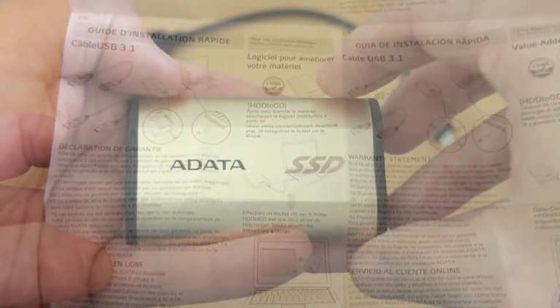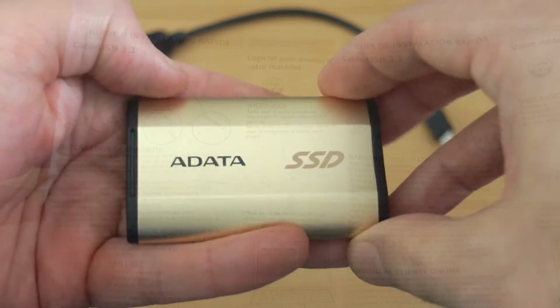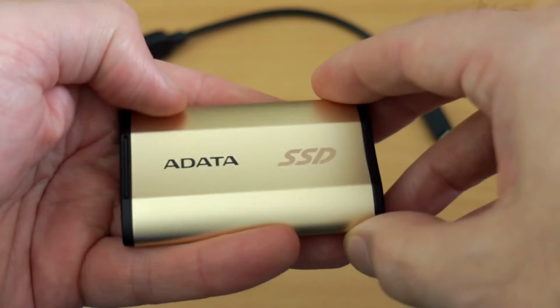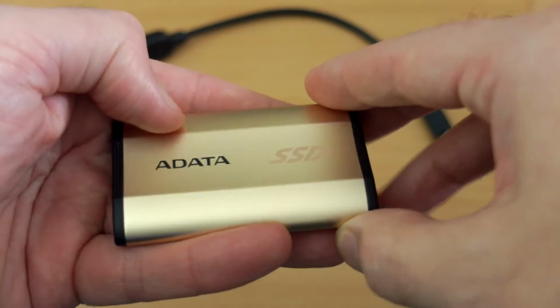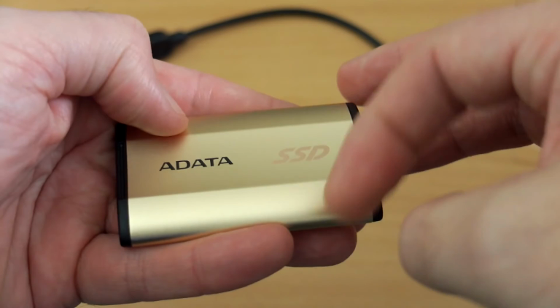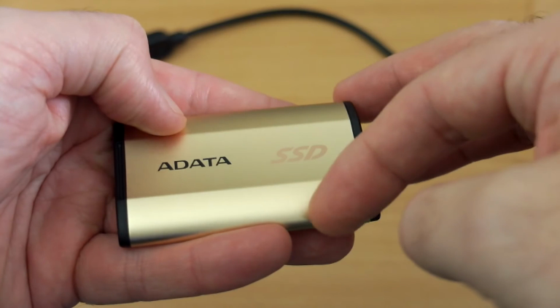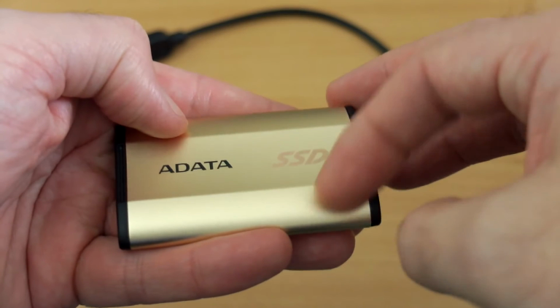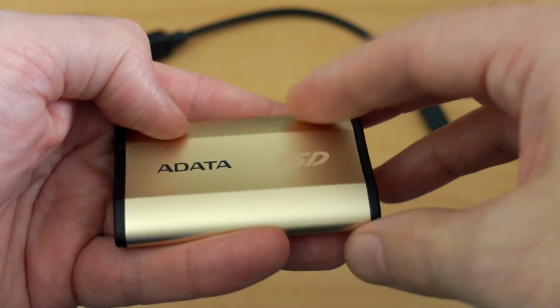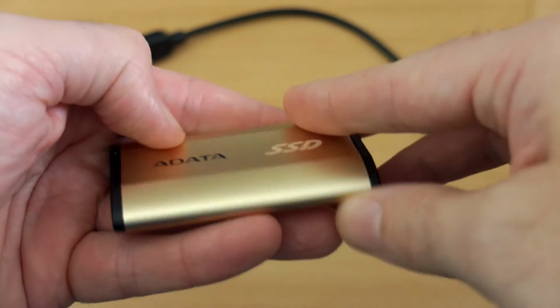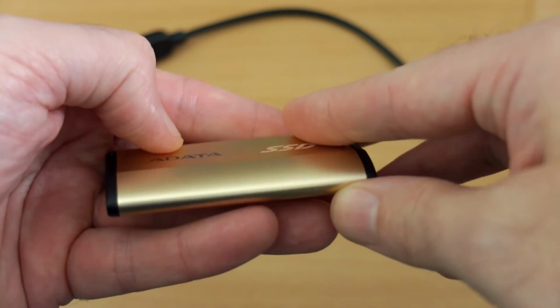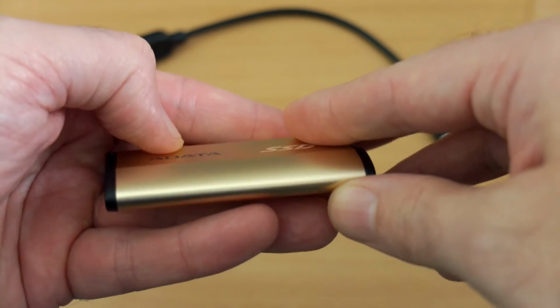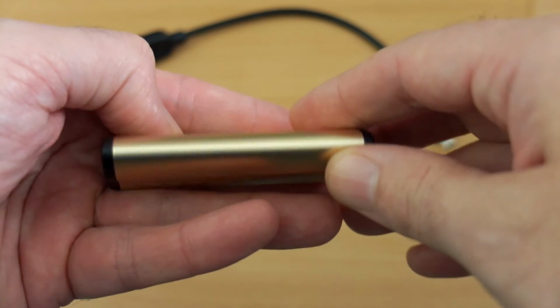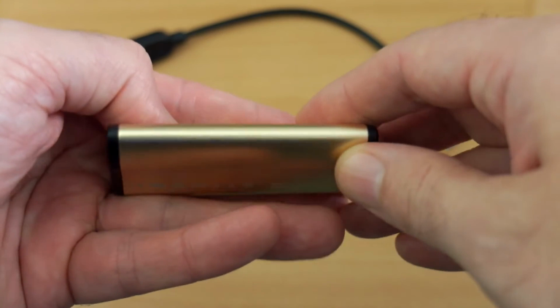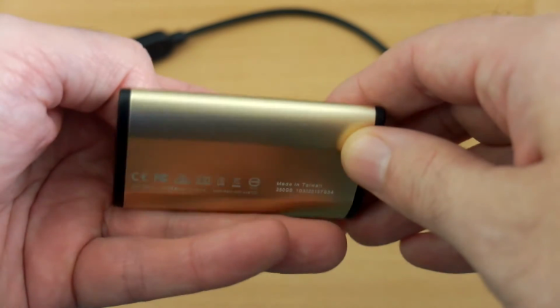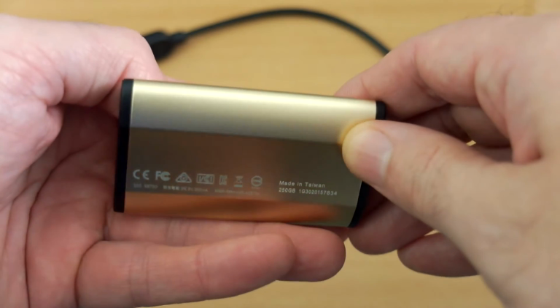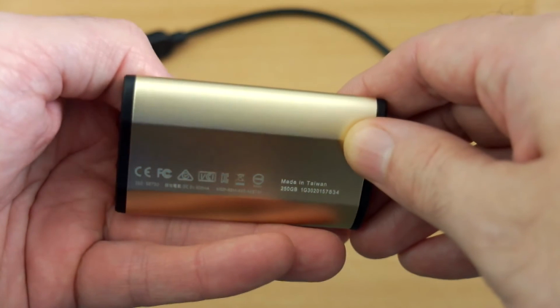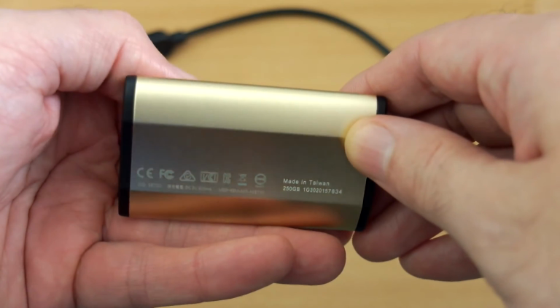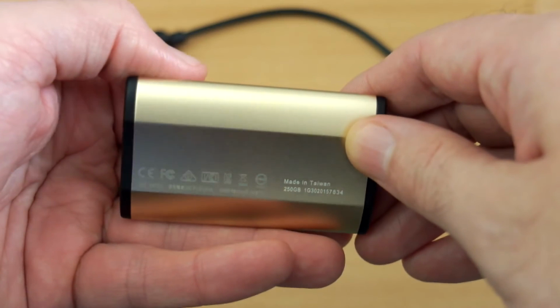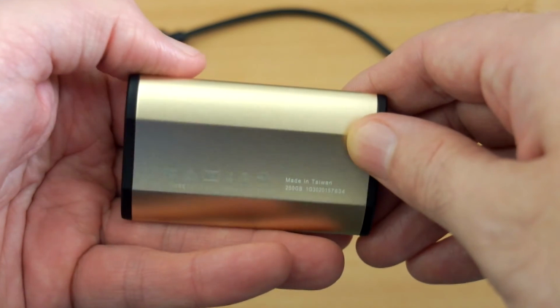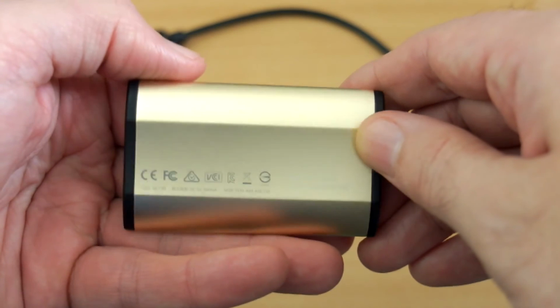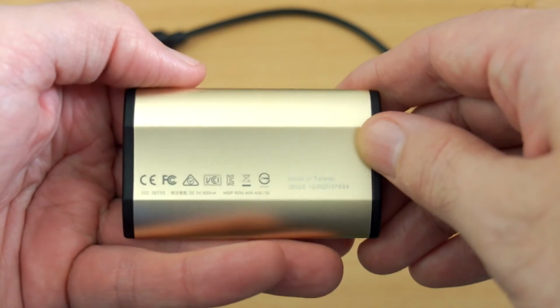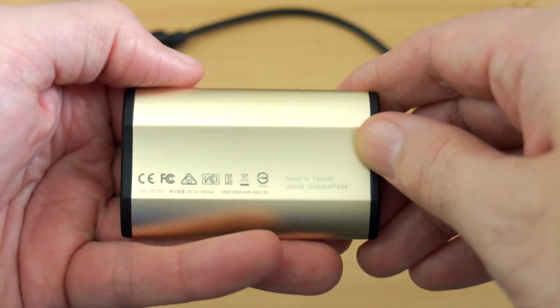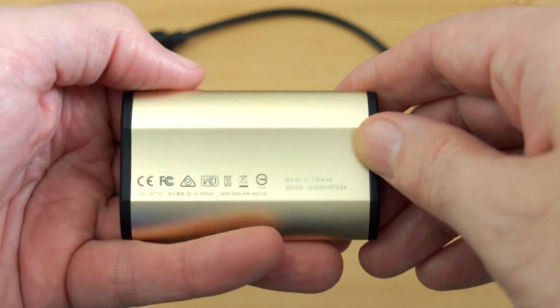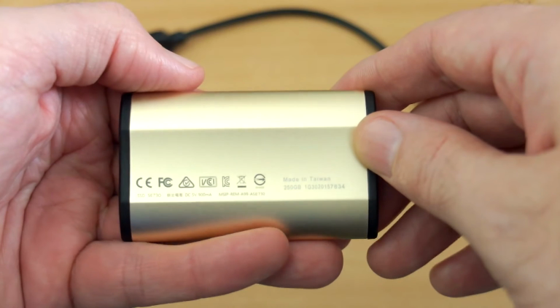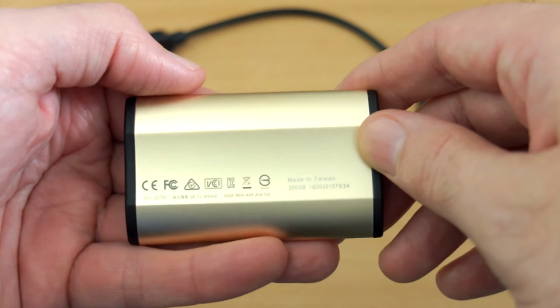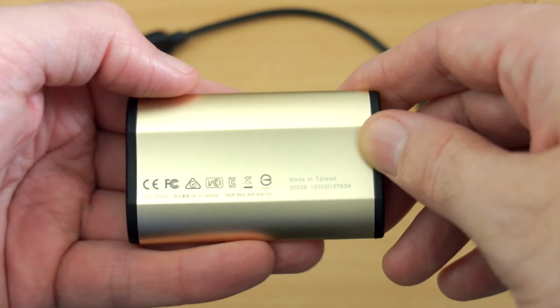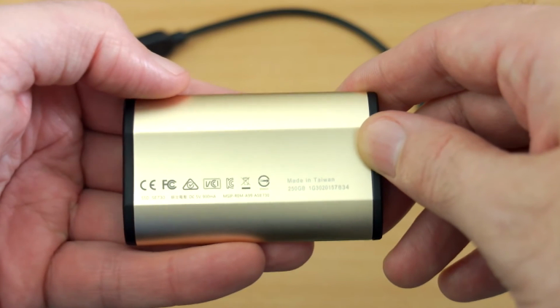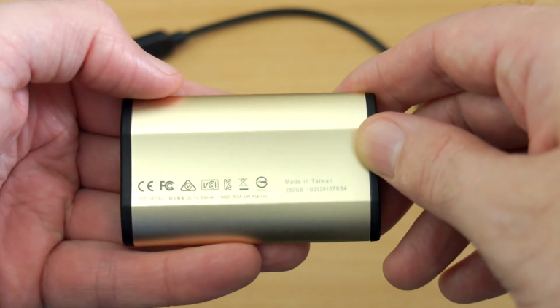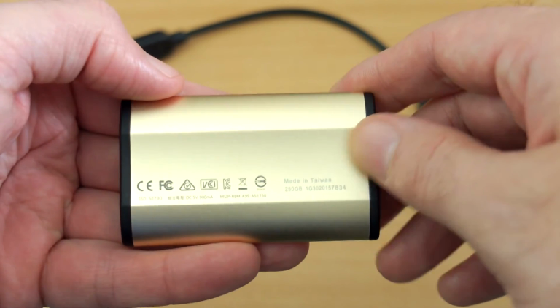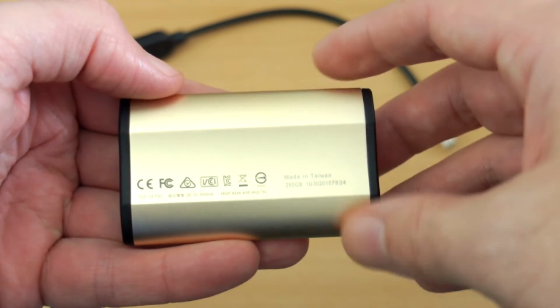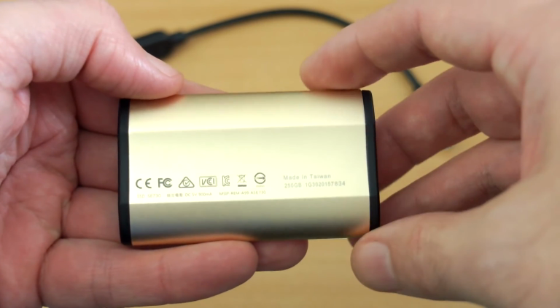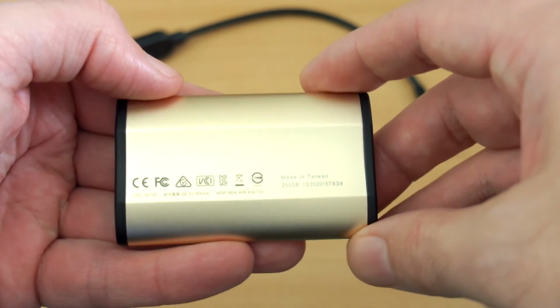The case quality on this is very nice — it has a very smooth aluminium exterior finish. This particular one is in gold, but there are a couple of other colours available too.